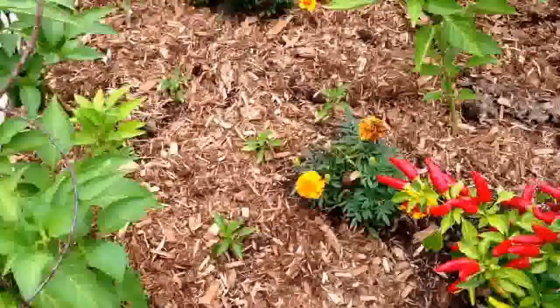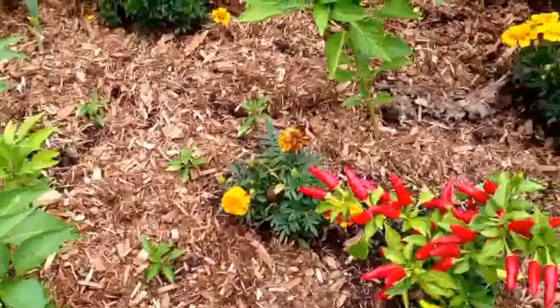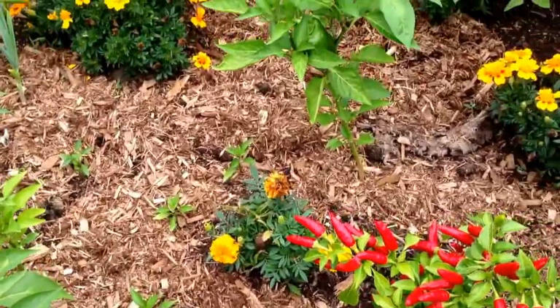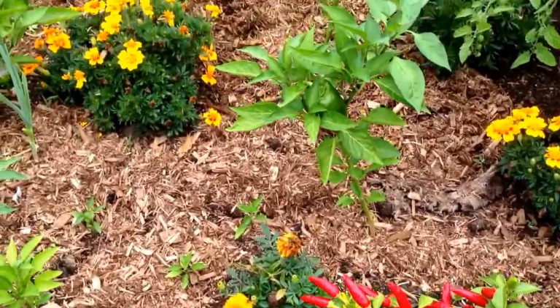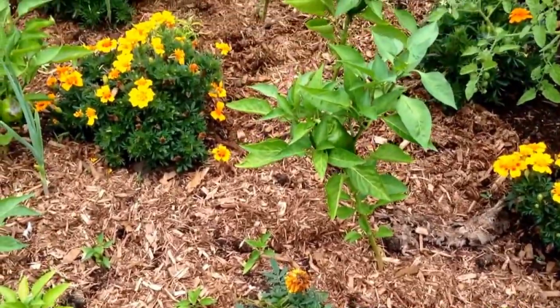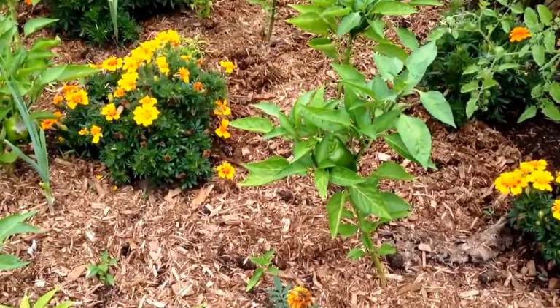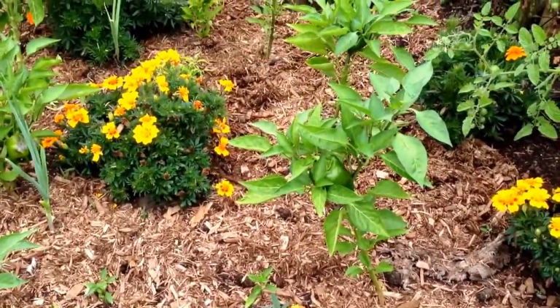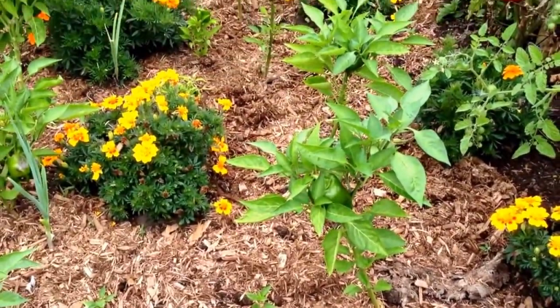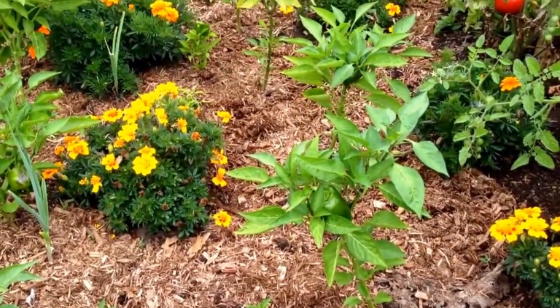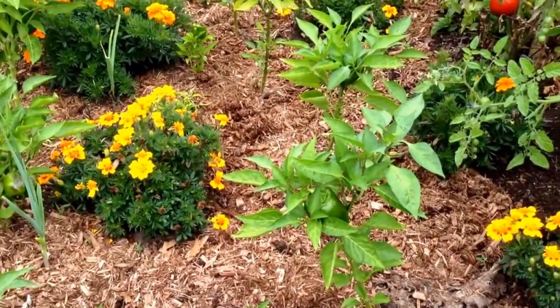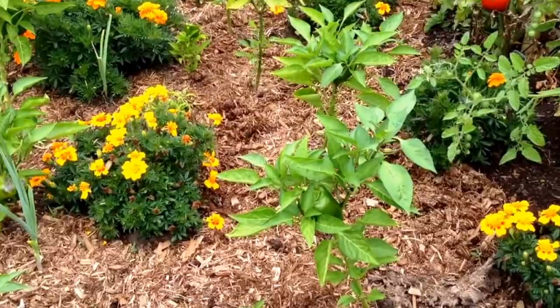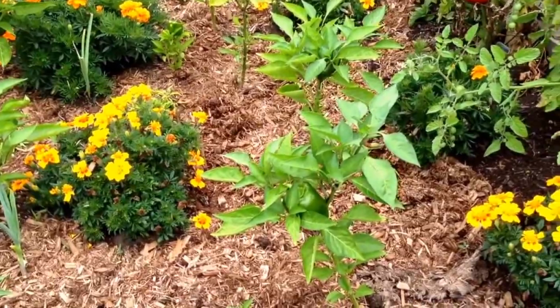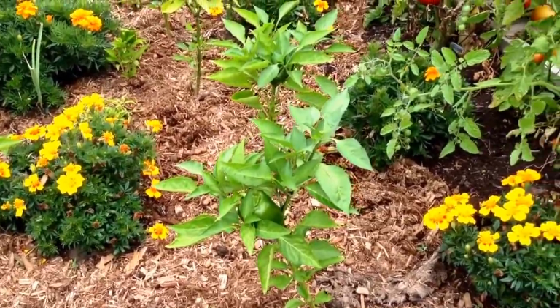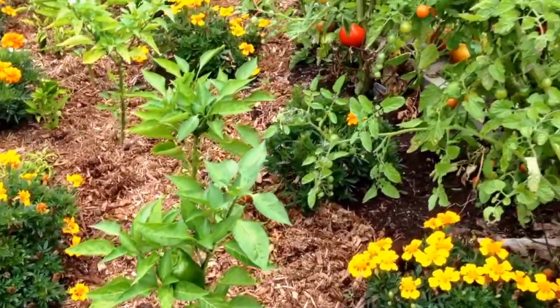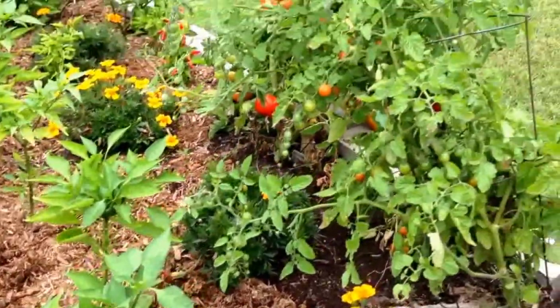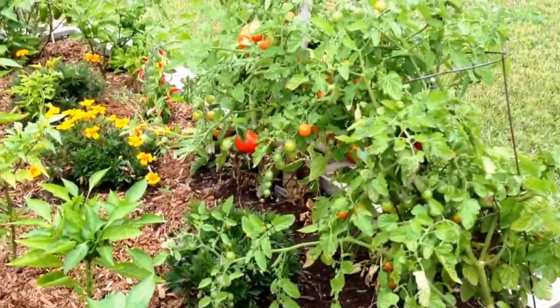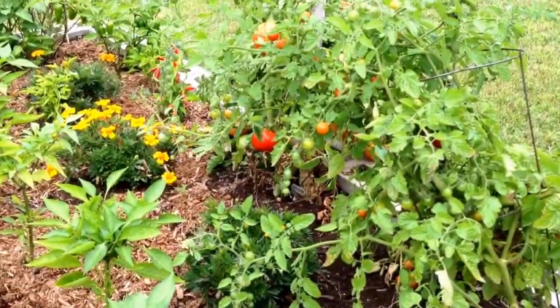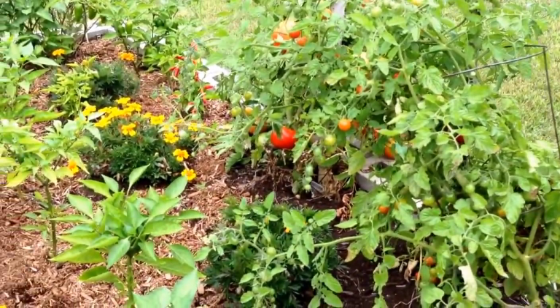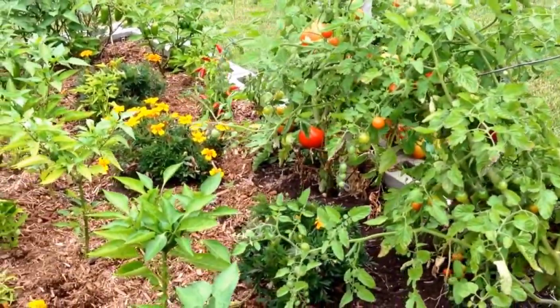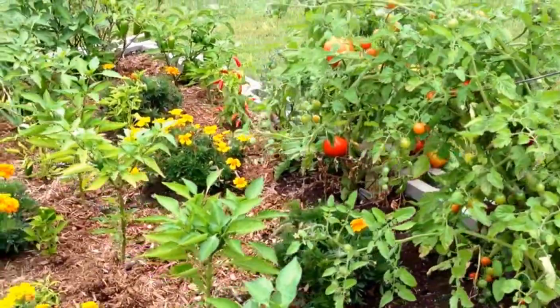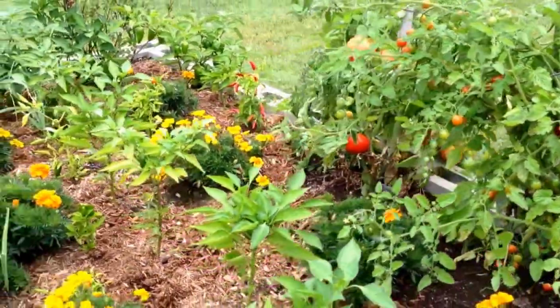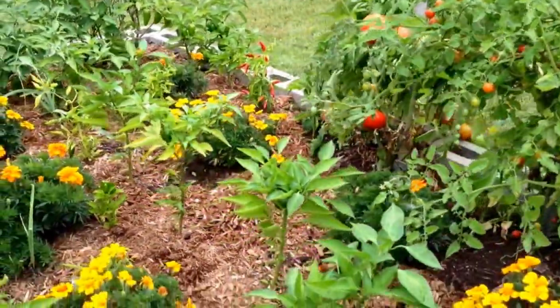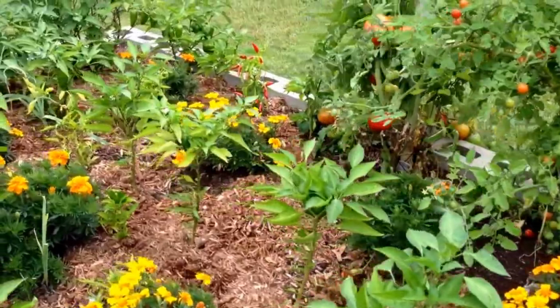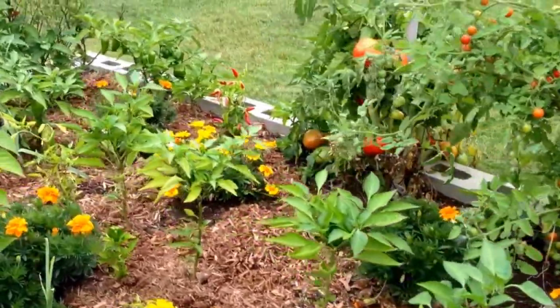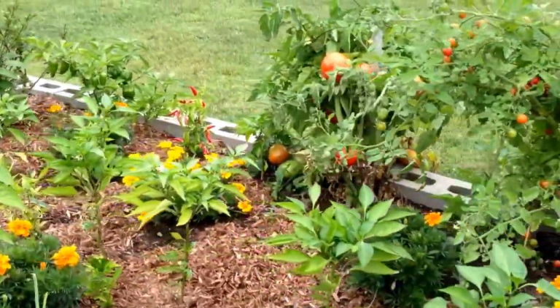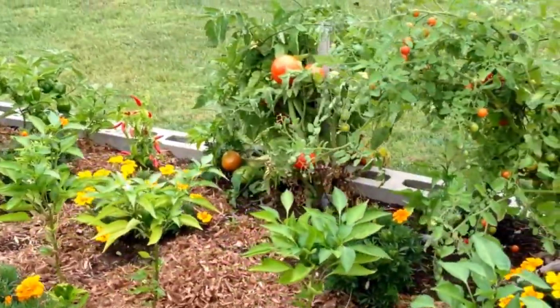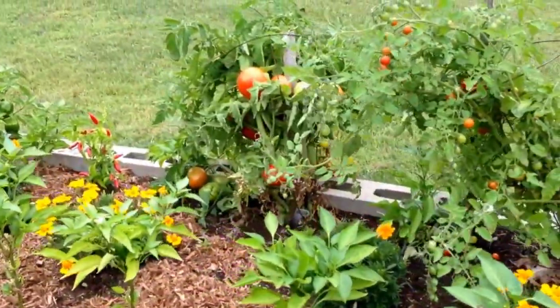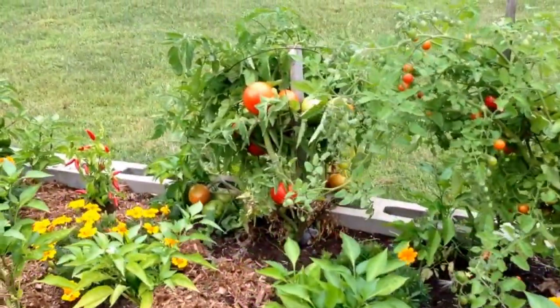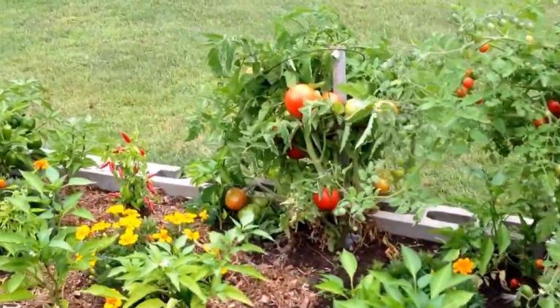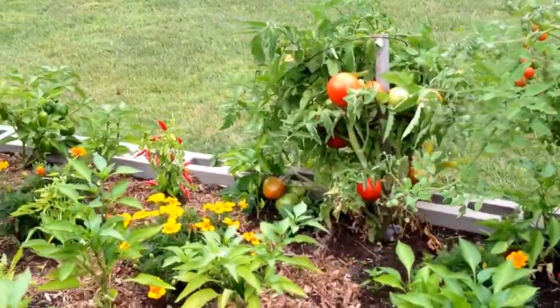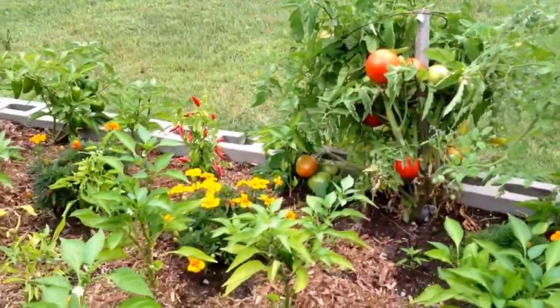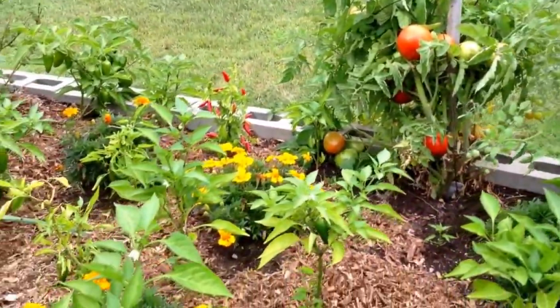Lots of chilies, marigolds, green onions, cherry tomato over there. The dogs love that. A regular tomato. Lots of peppers.